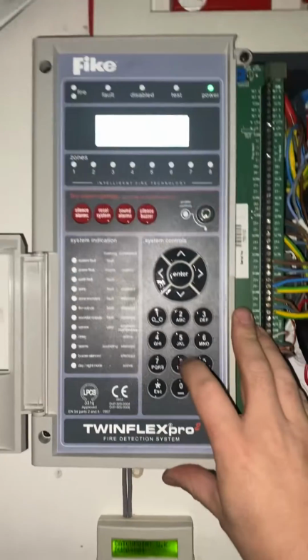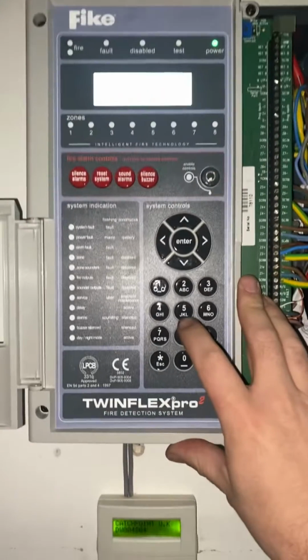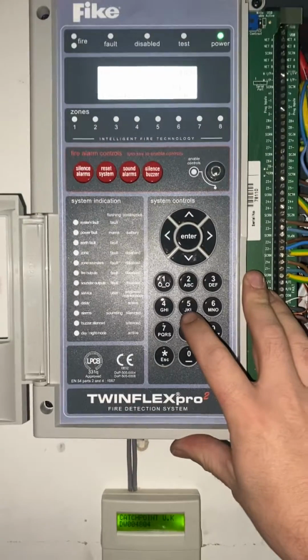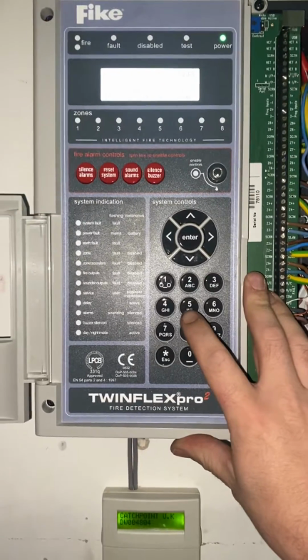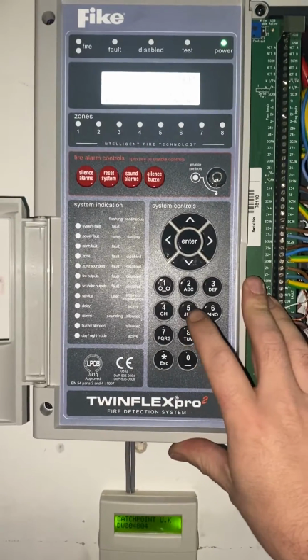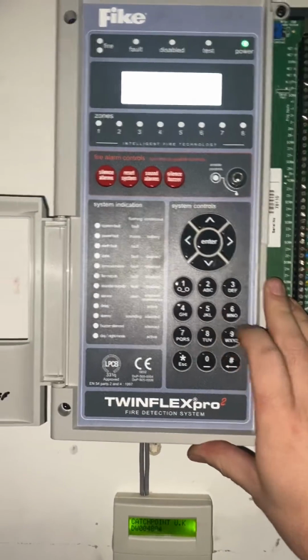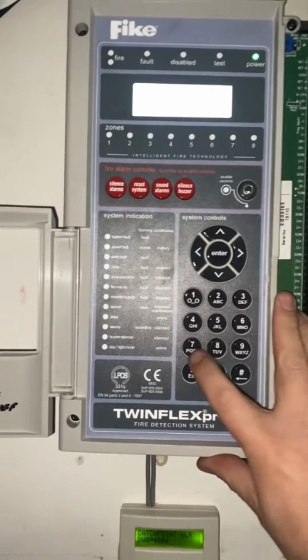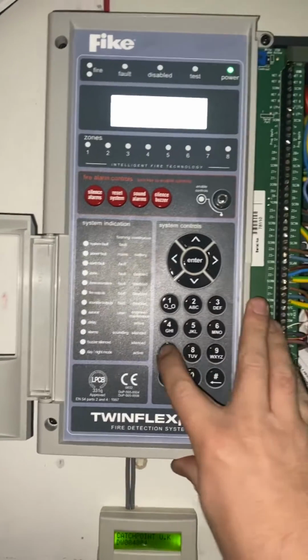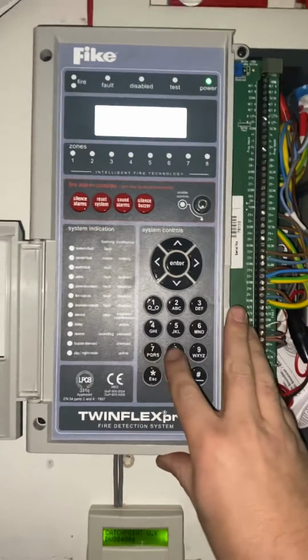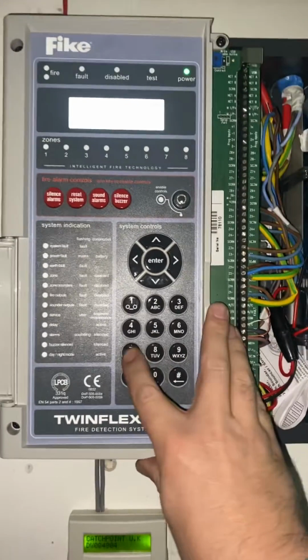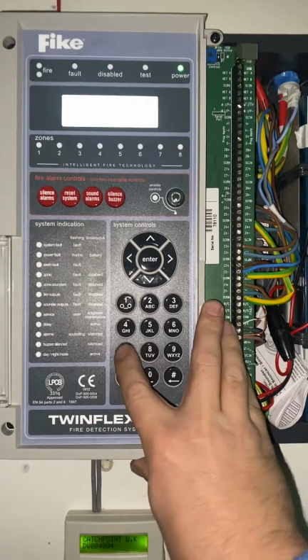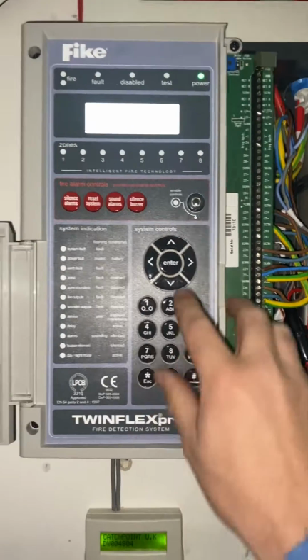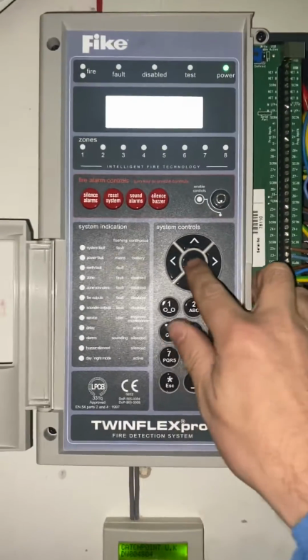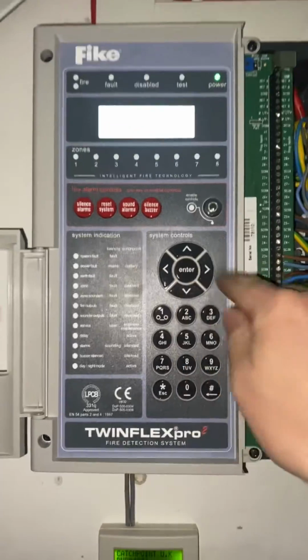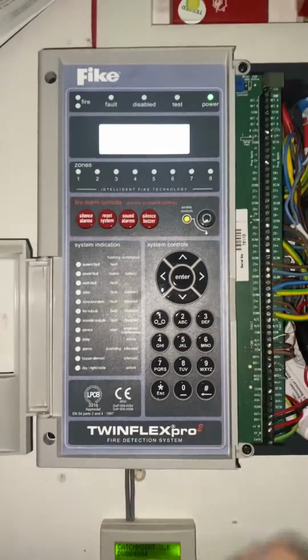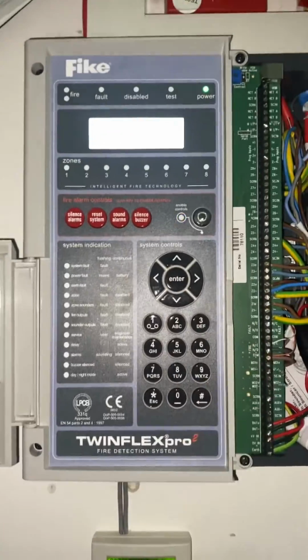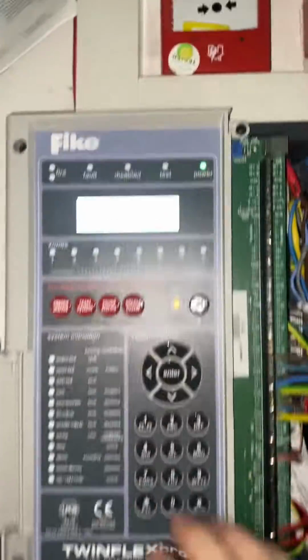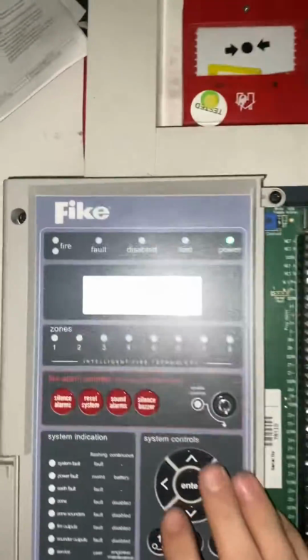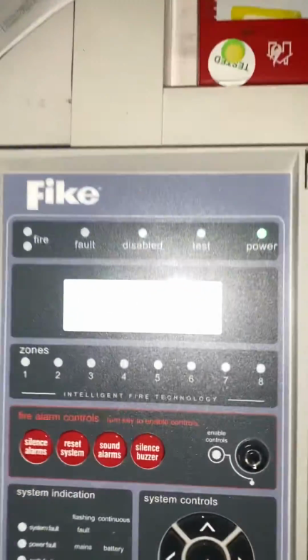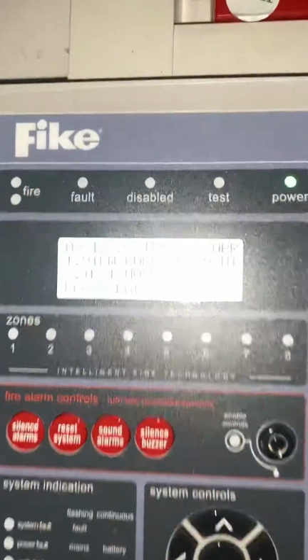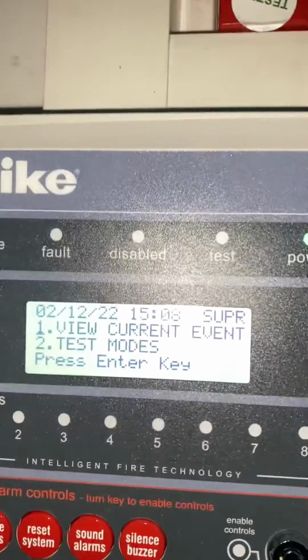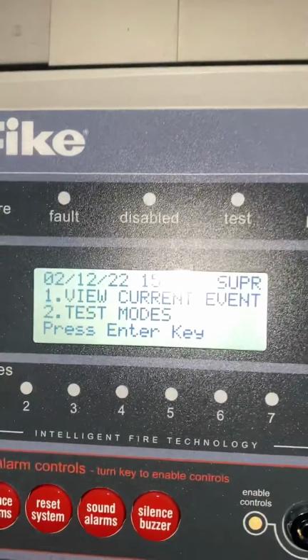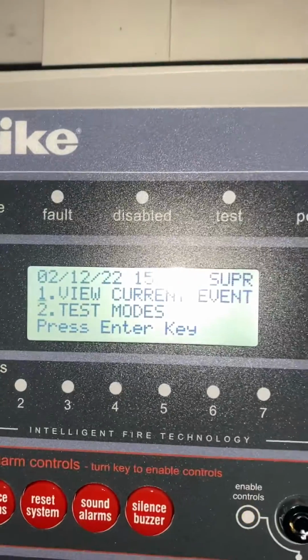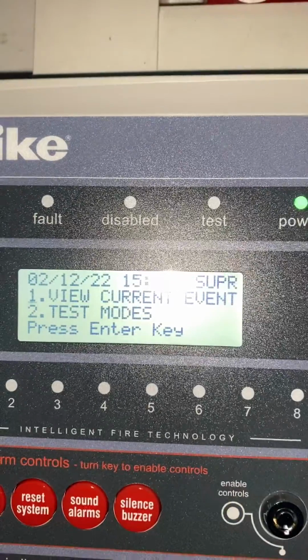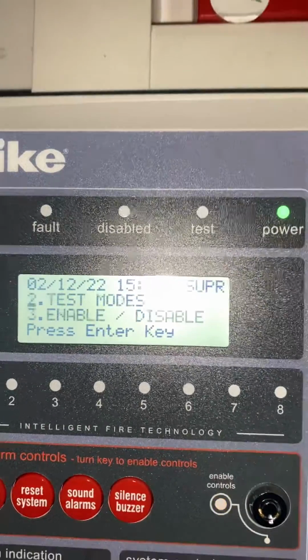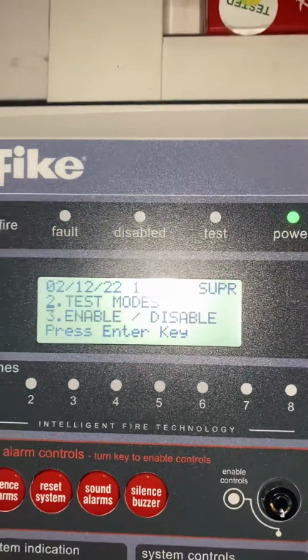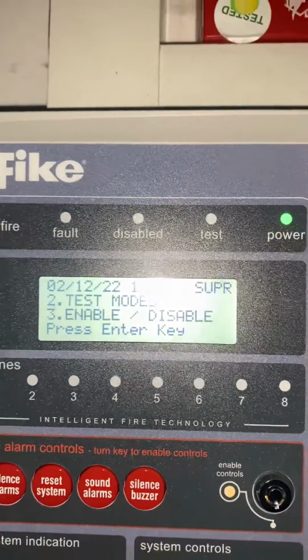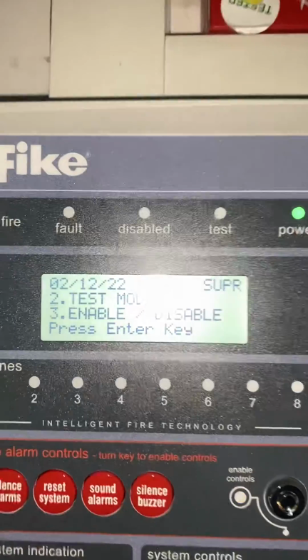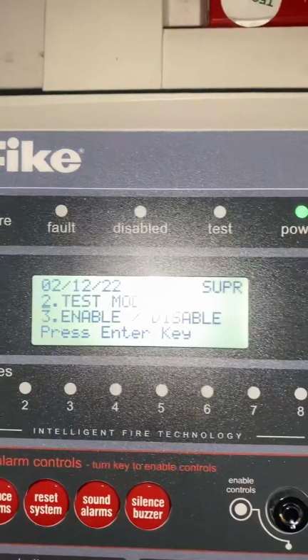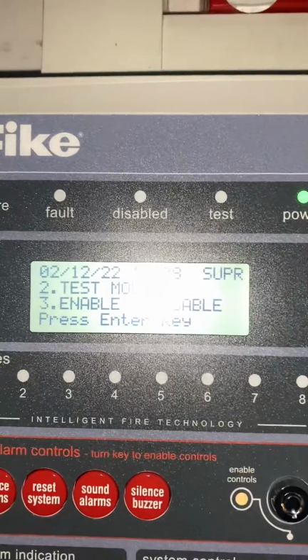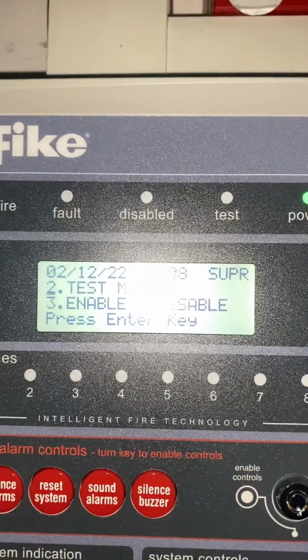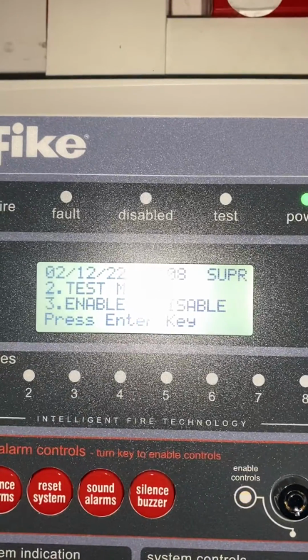Enter your supervisor code, which is 7-8-7-7, and hit enter. See the display, go down to test mode — press 2 or use the down arrow — and press enter.